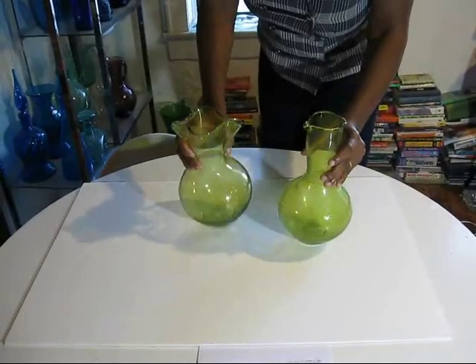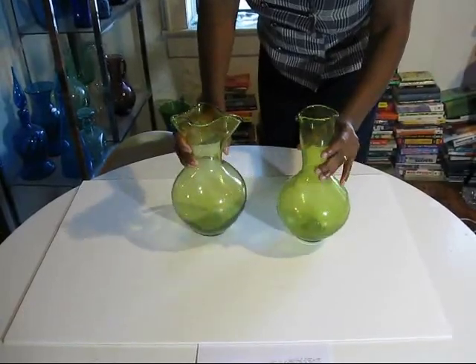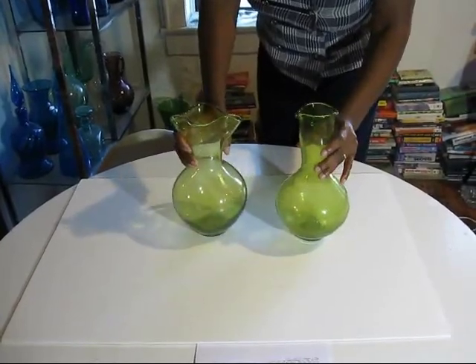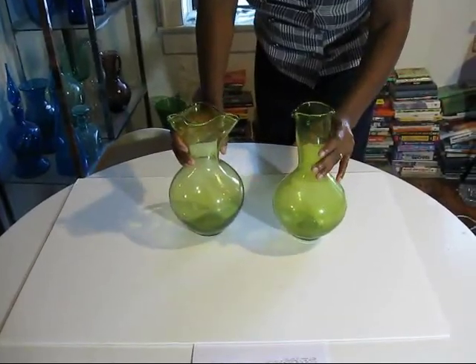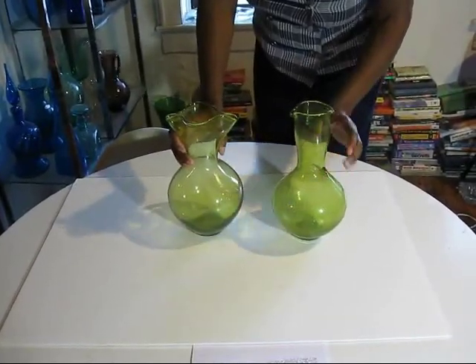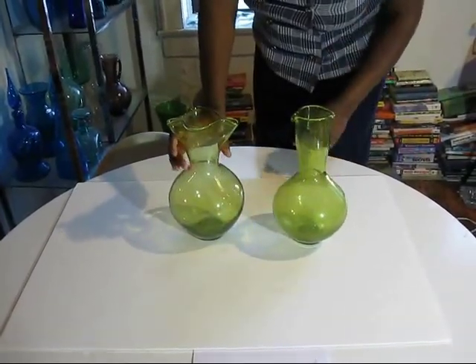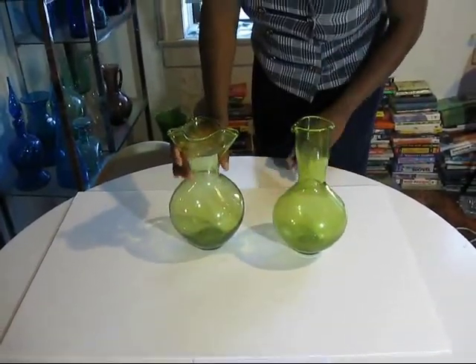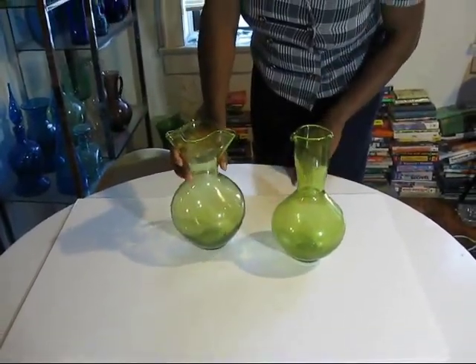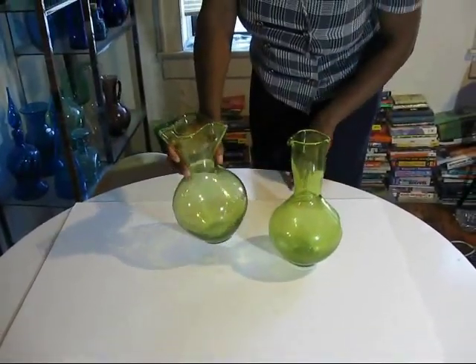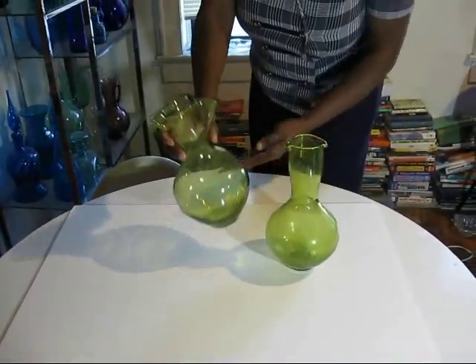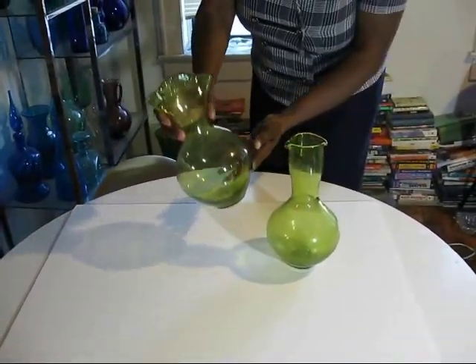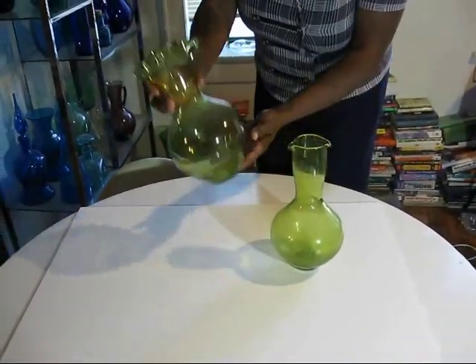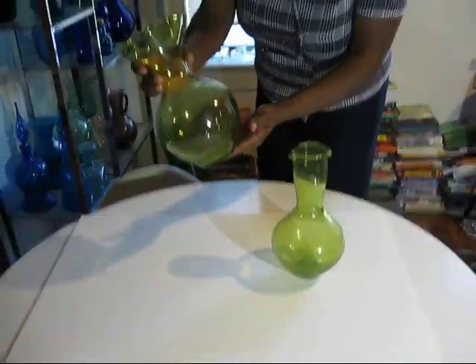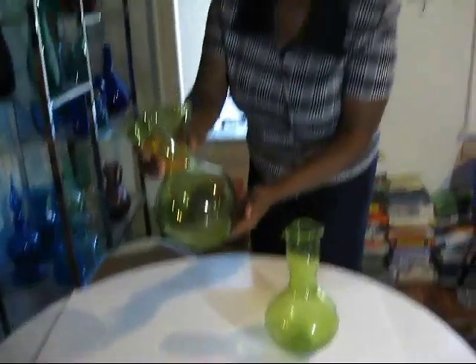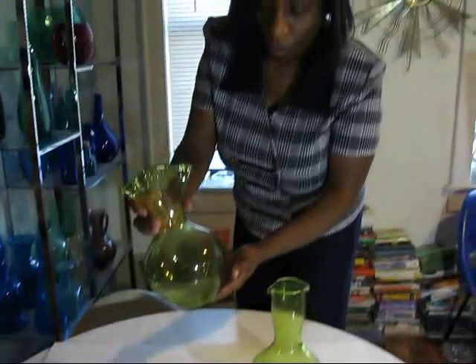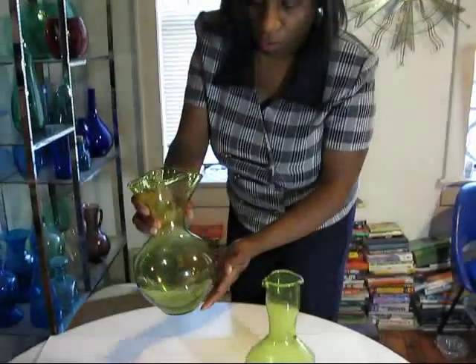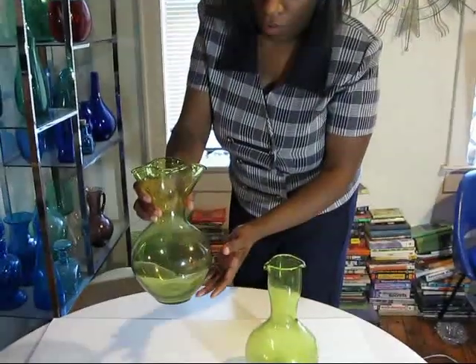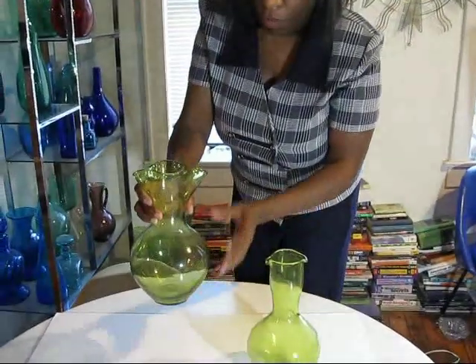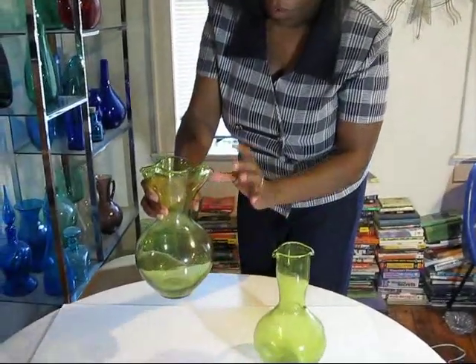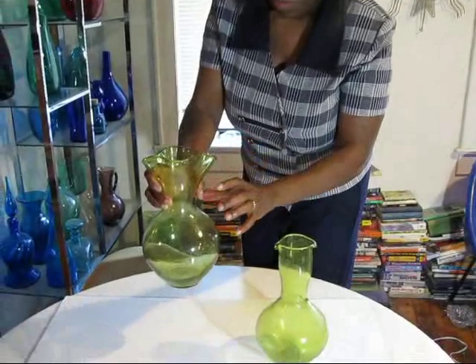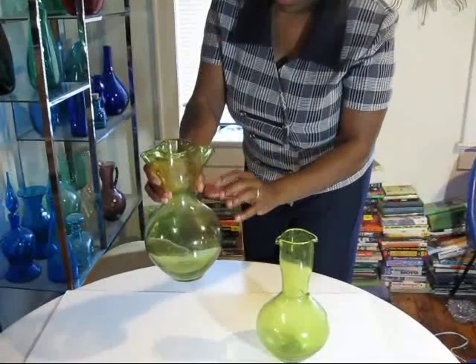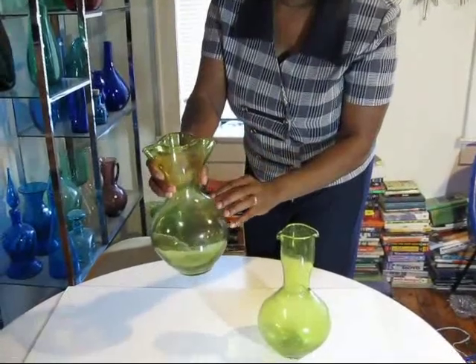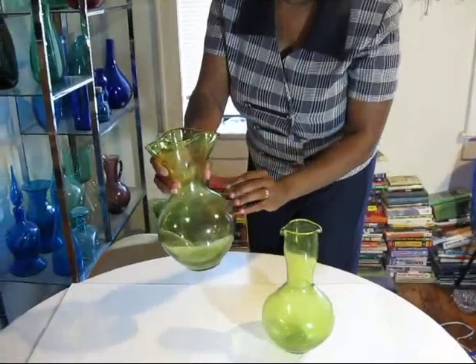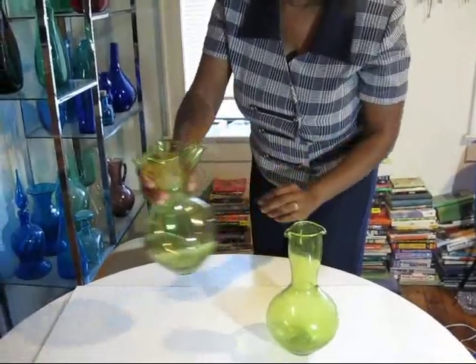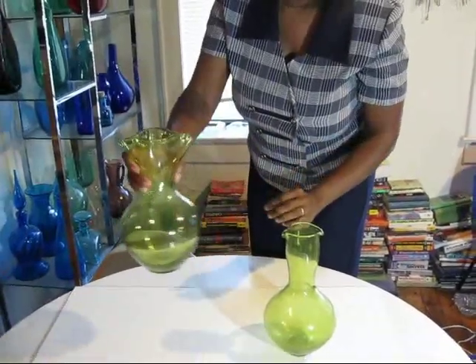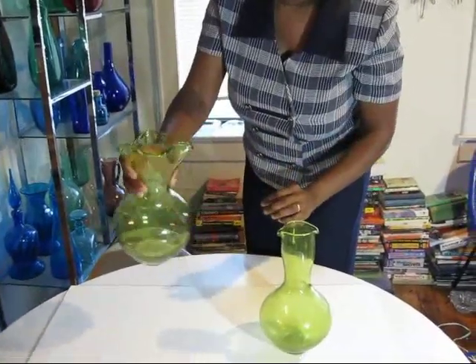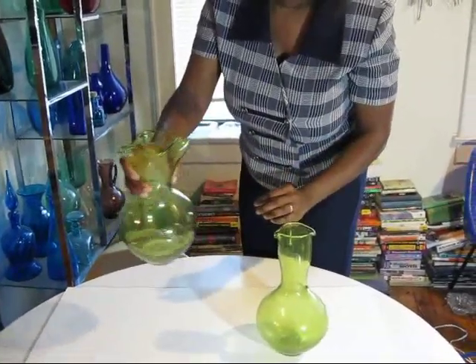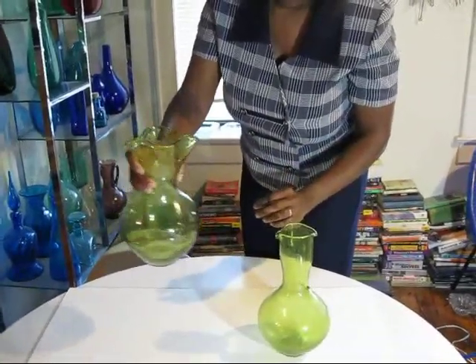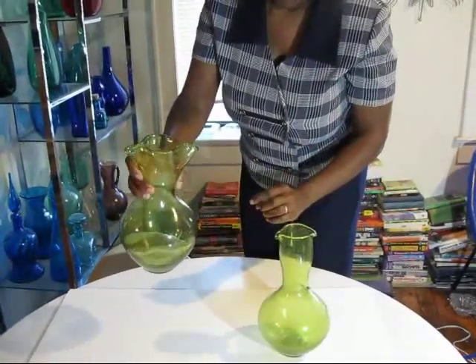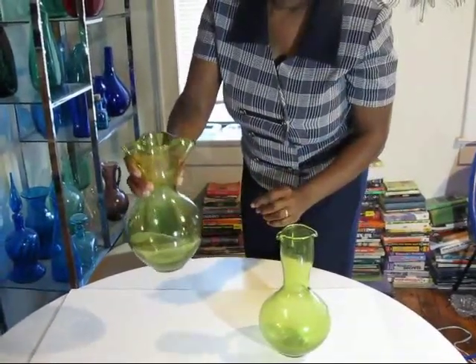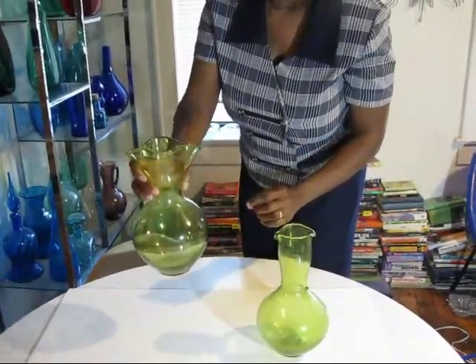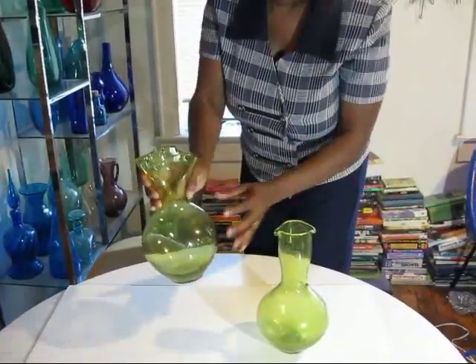This is referred to as a Swish It vase. What you do is put your ingredients inside, swirl it around and swish it.